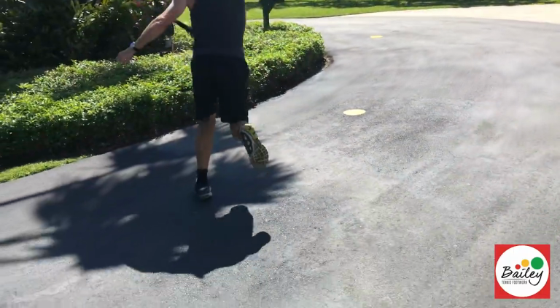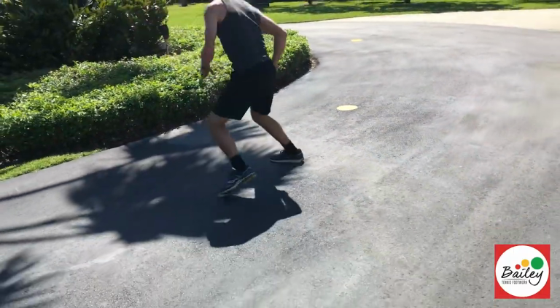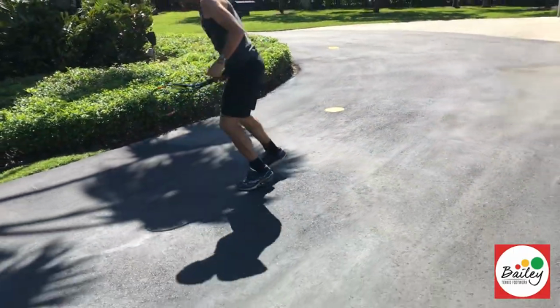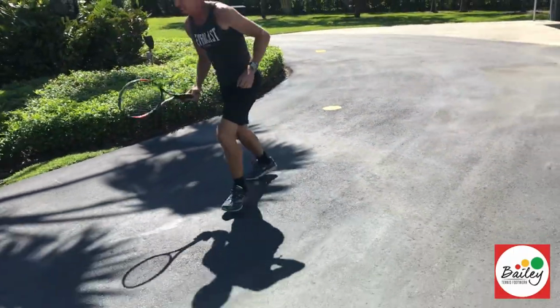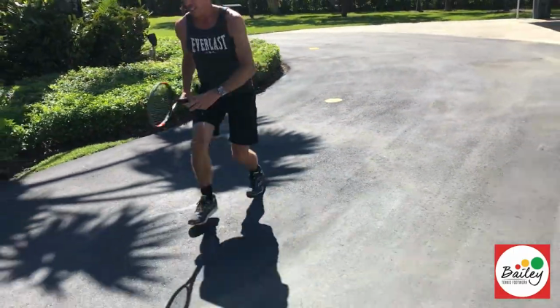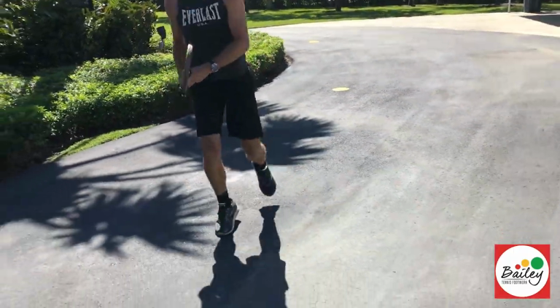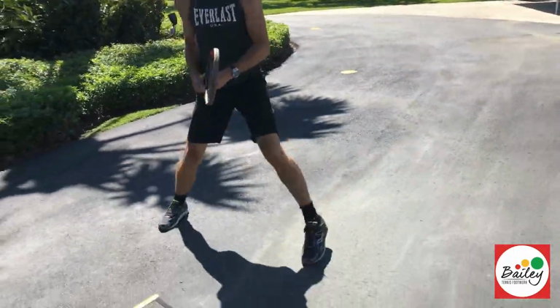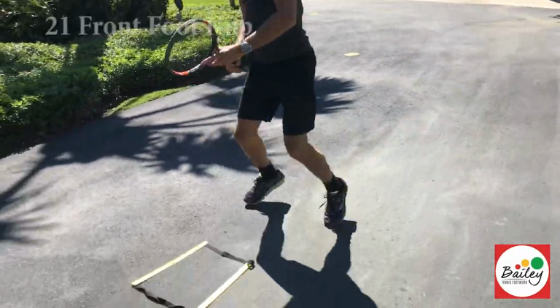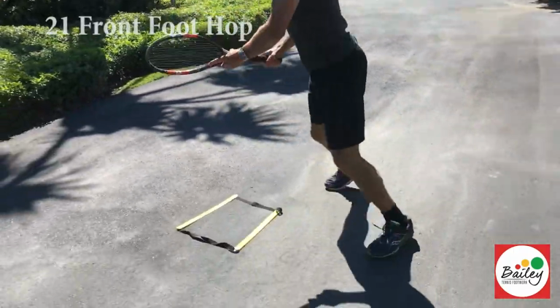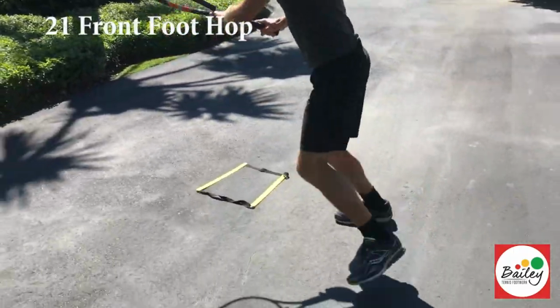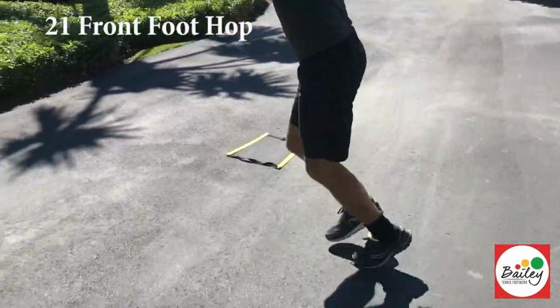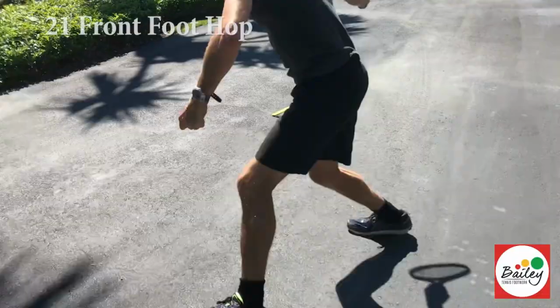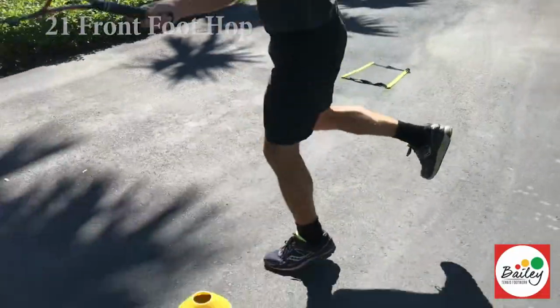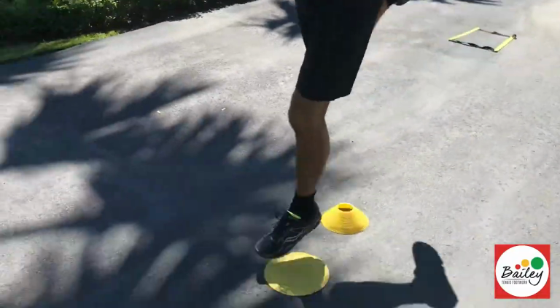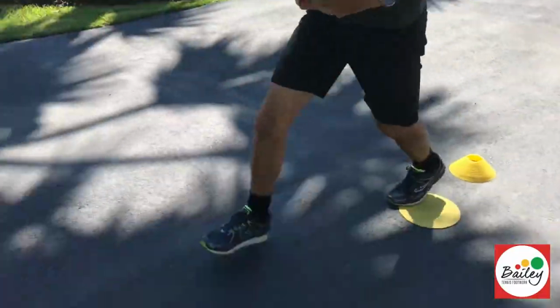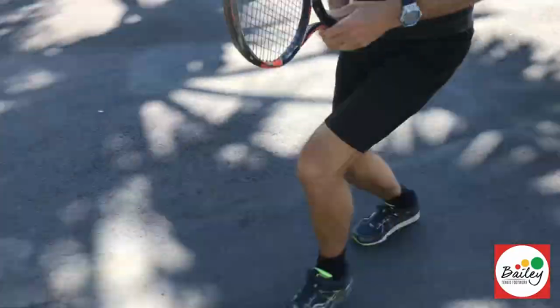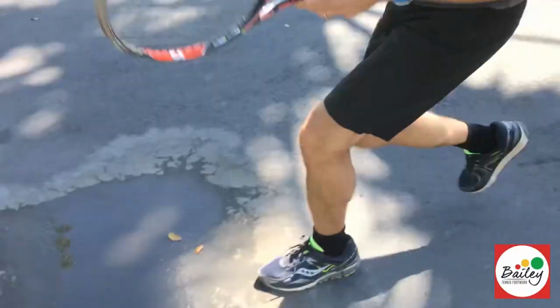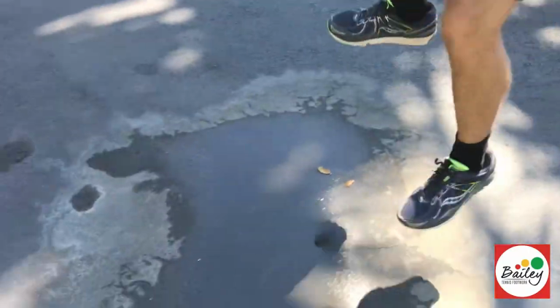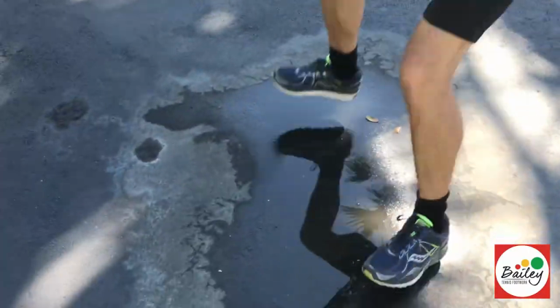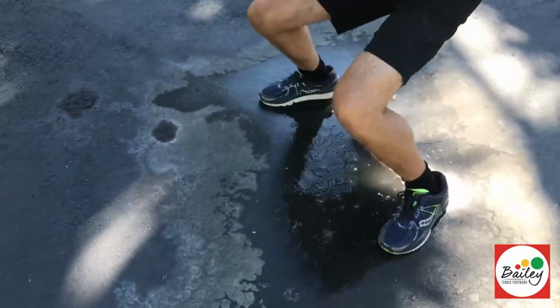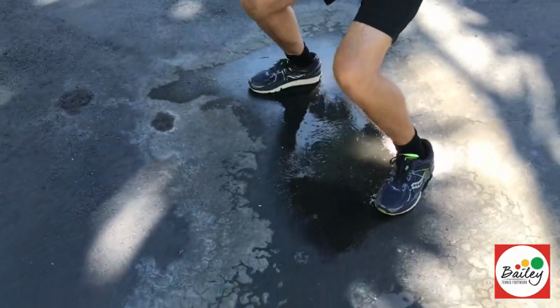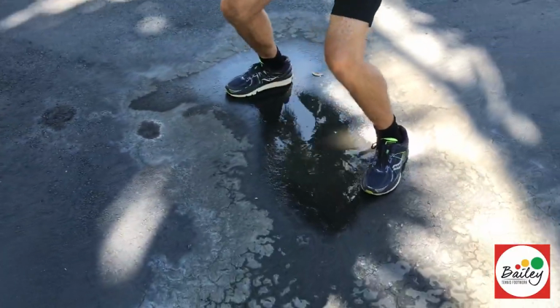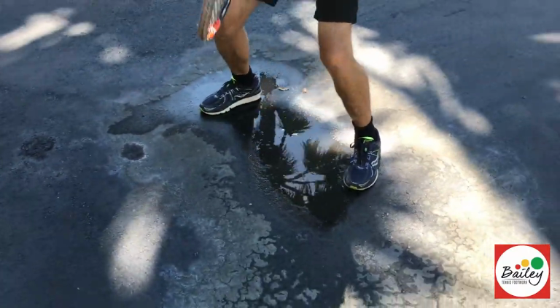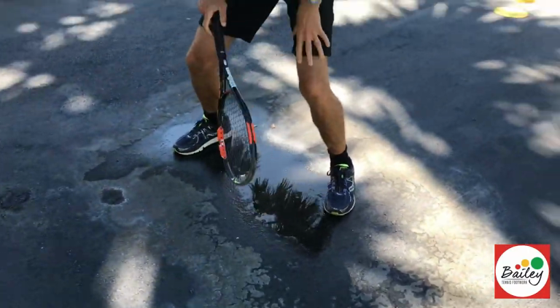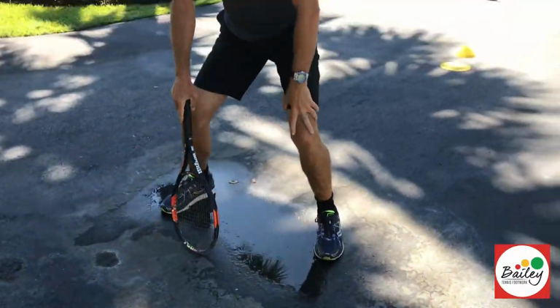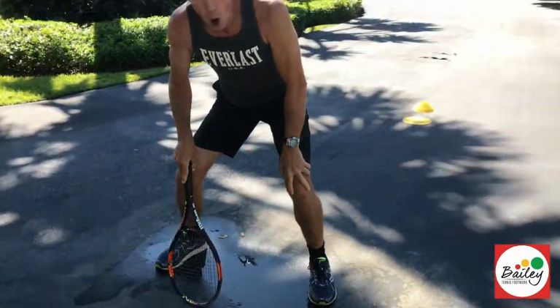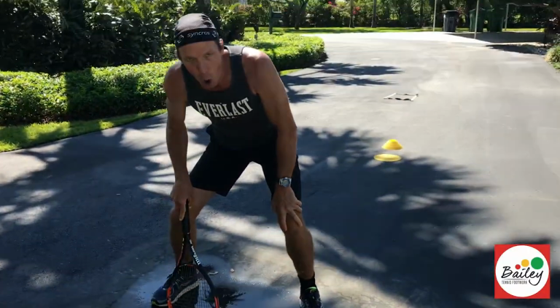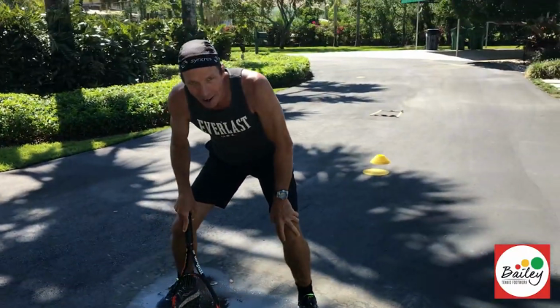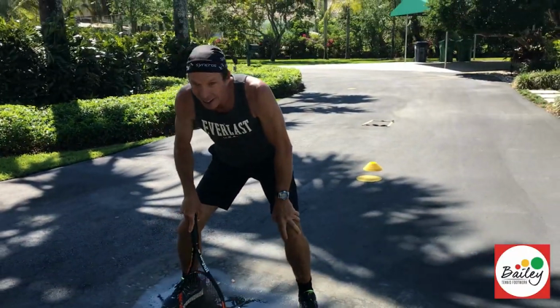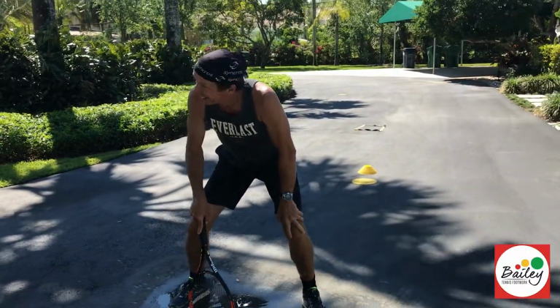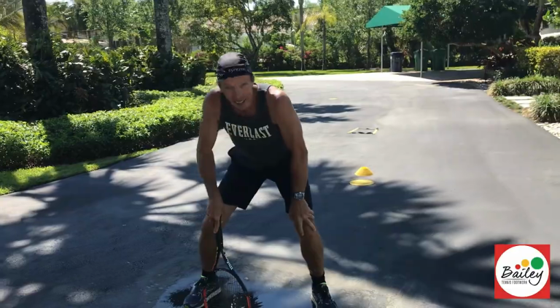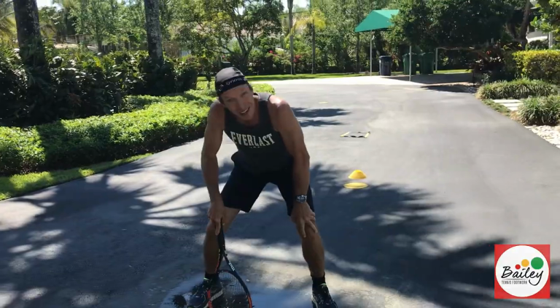Back foot hop, split, front foot hop, come in, split — woo, that's tough!